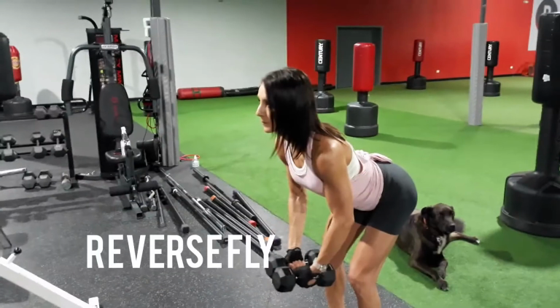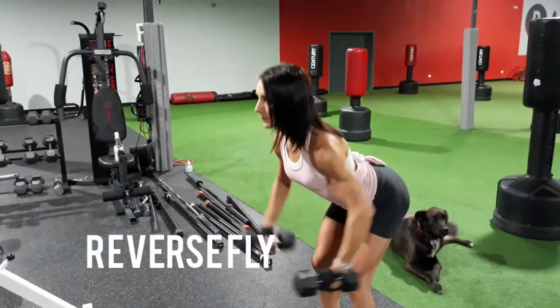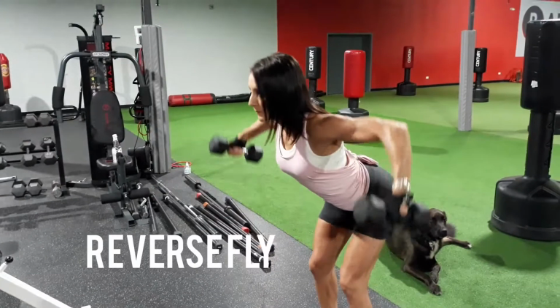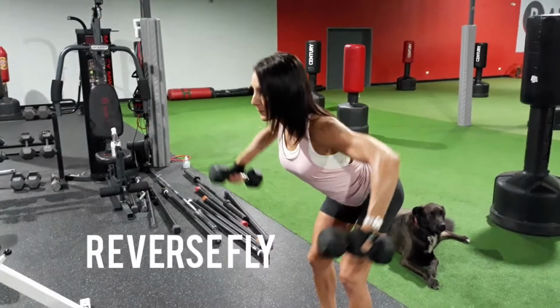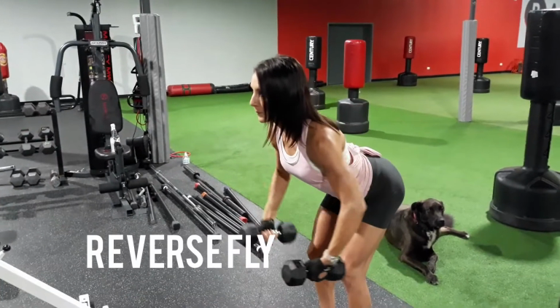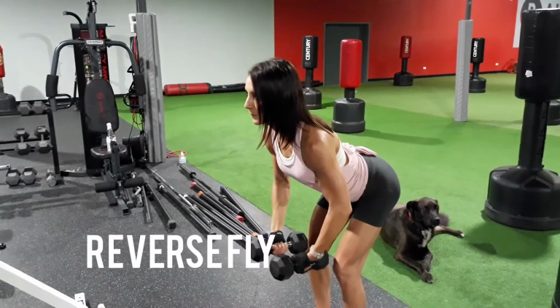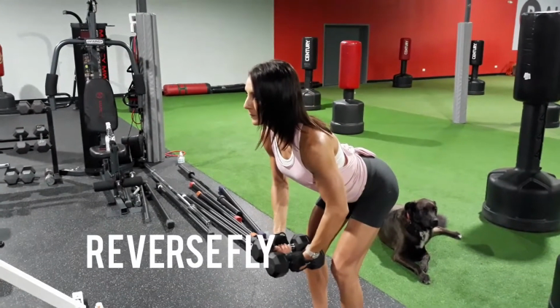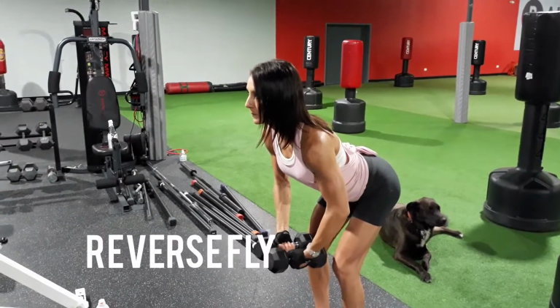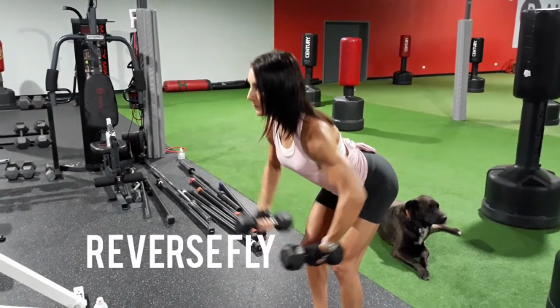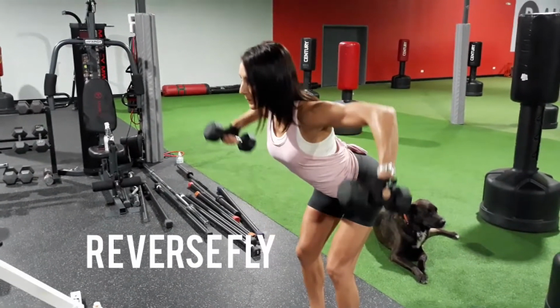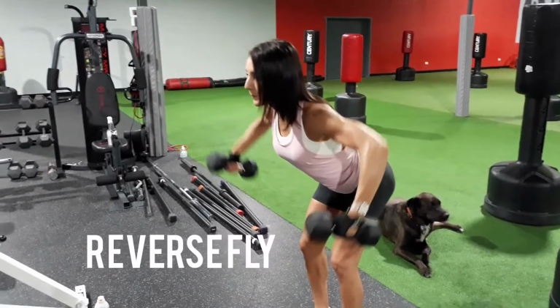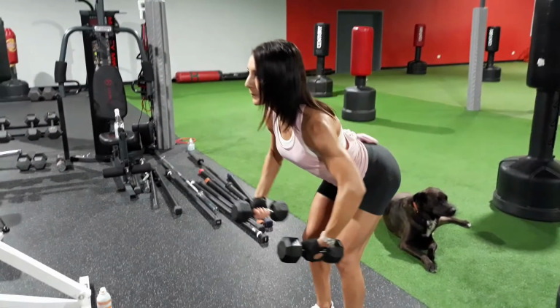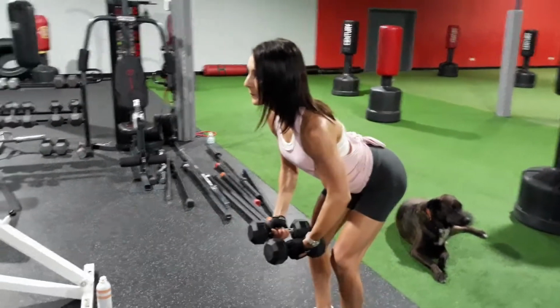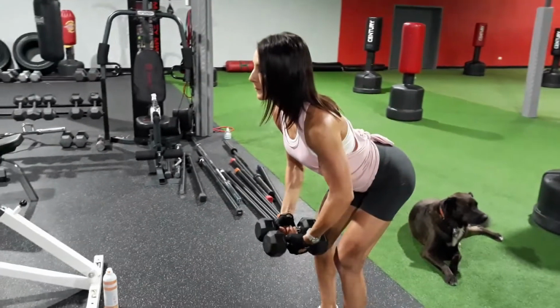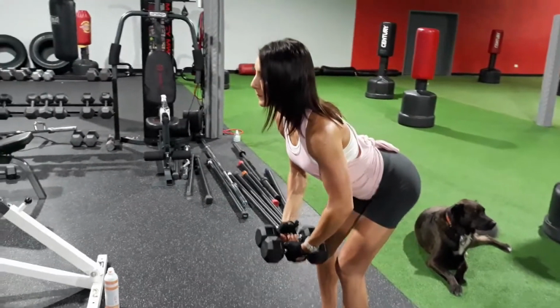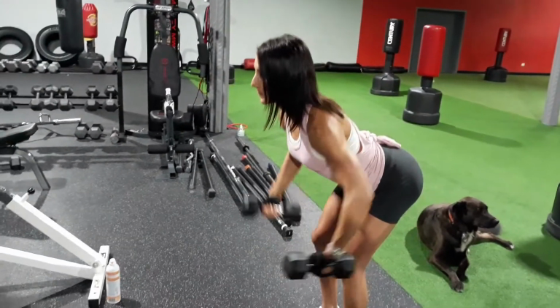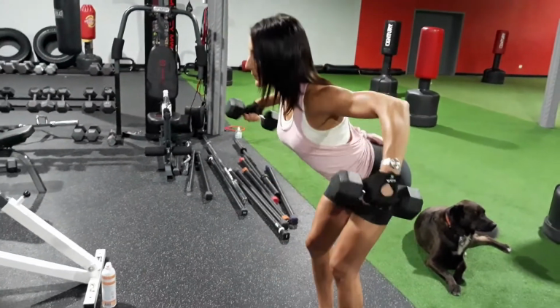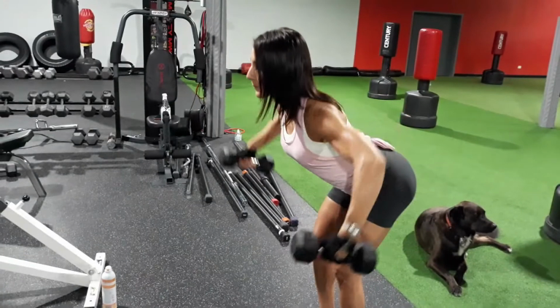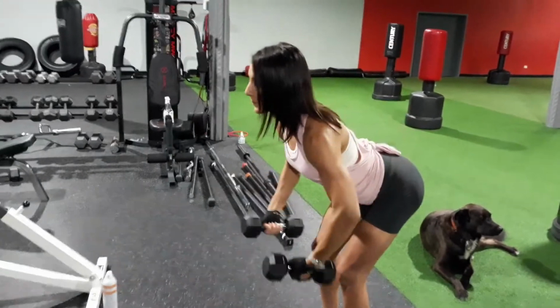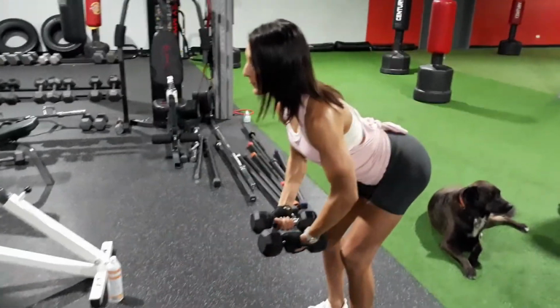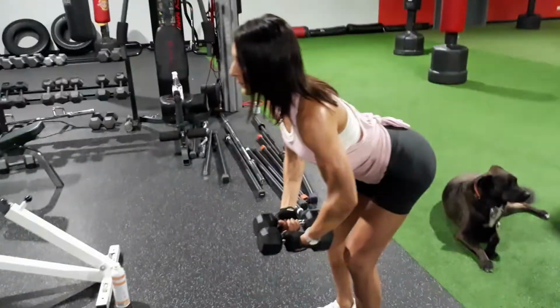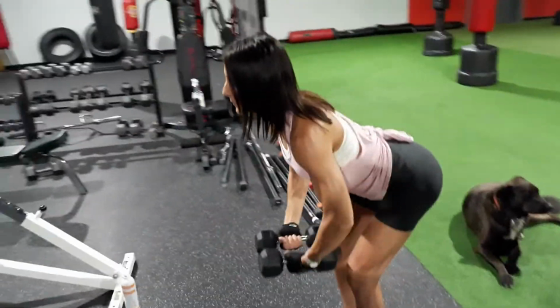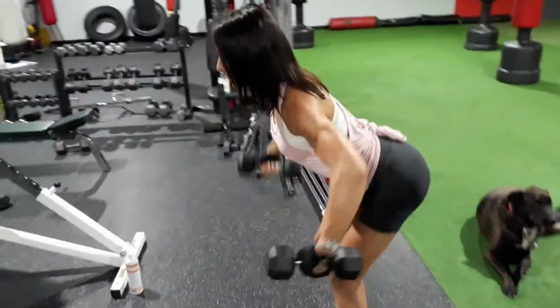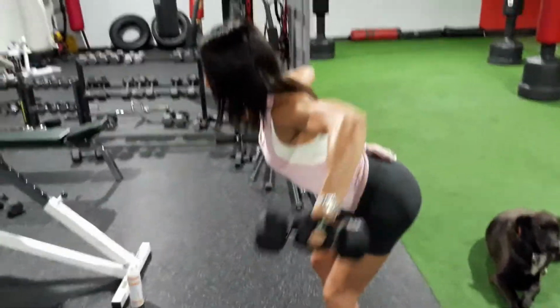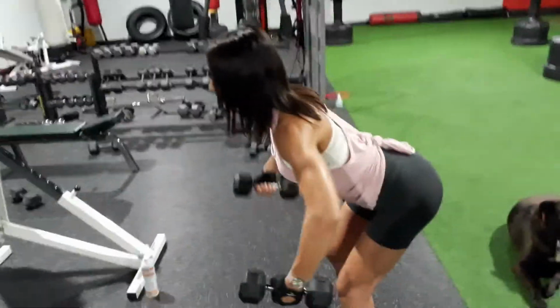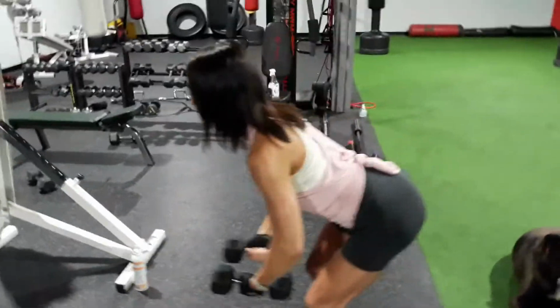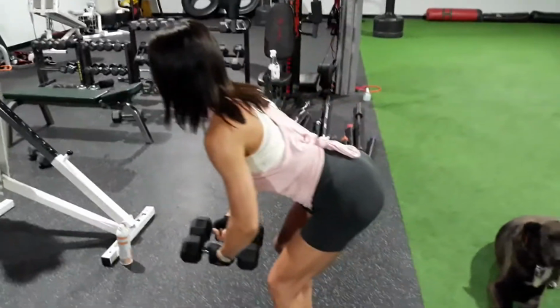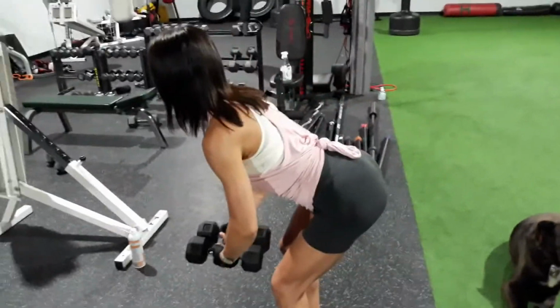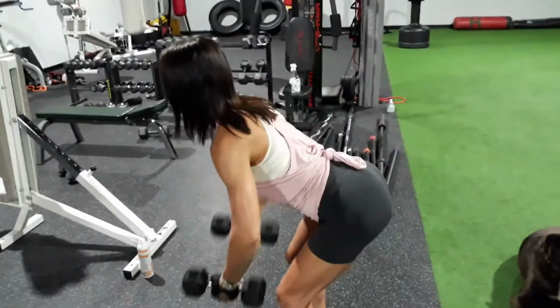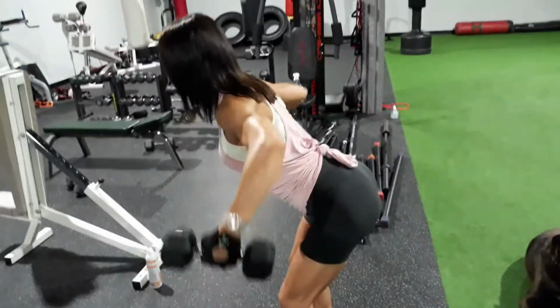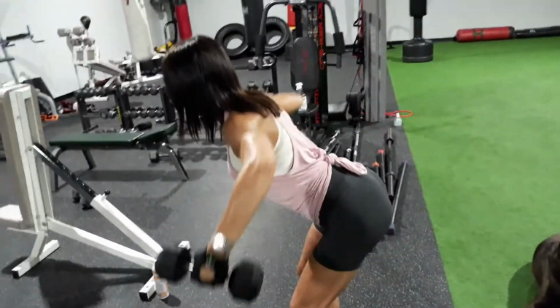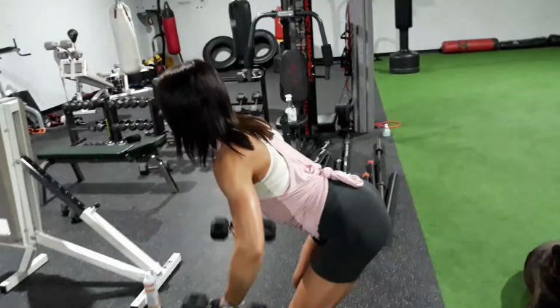On this next one we have reverse flies. Shoulders are flat, back flat — you're squeezing open like you're hugging a tree at the bottom, then squeezing those rear shoulders. Make sure you have a flat back at a diagonal and really squeeze.